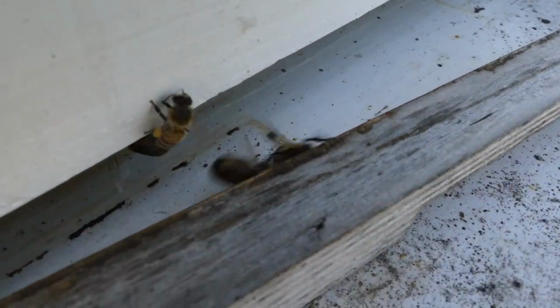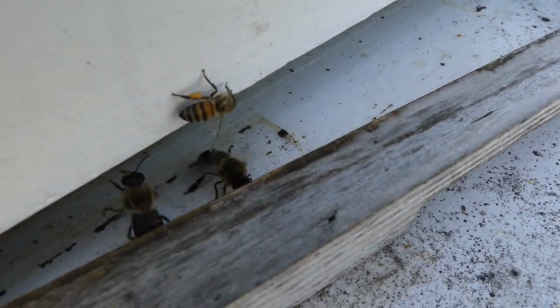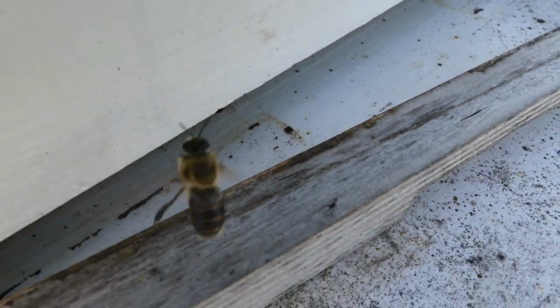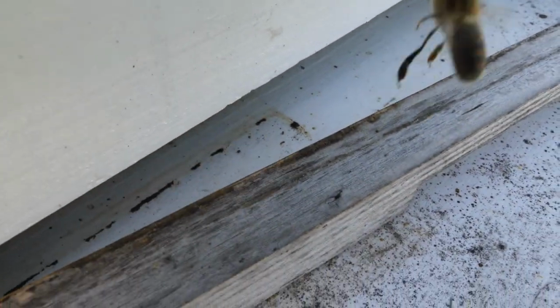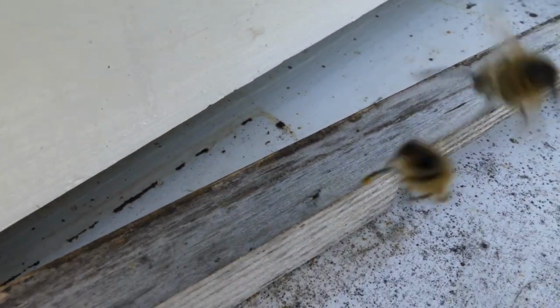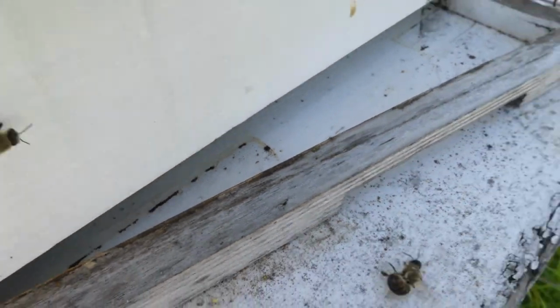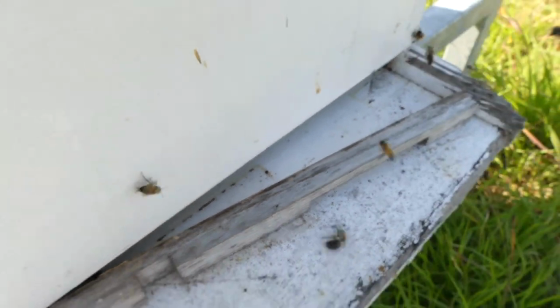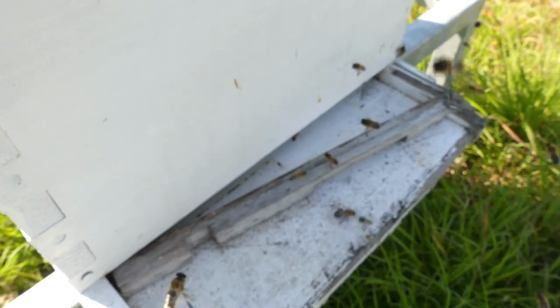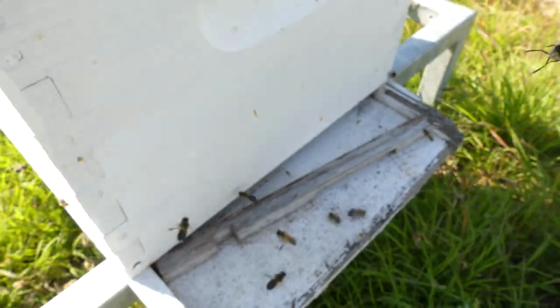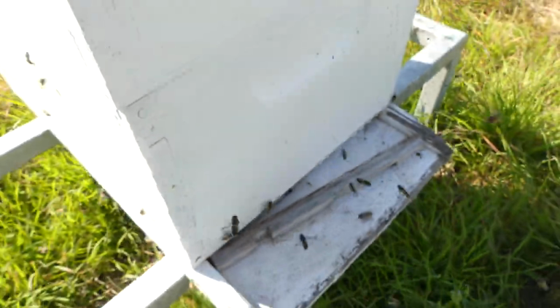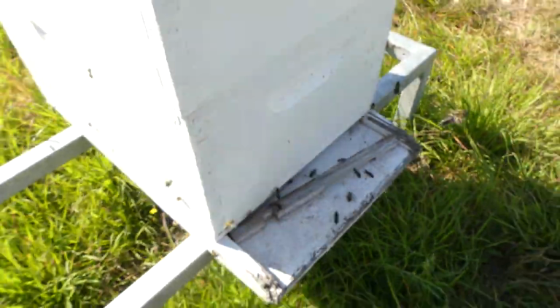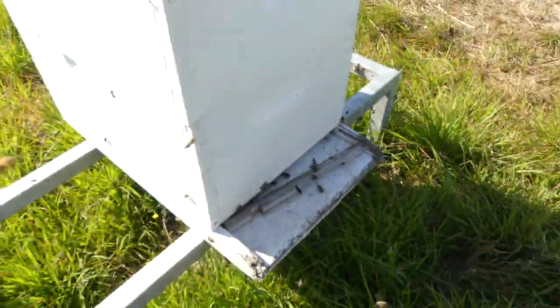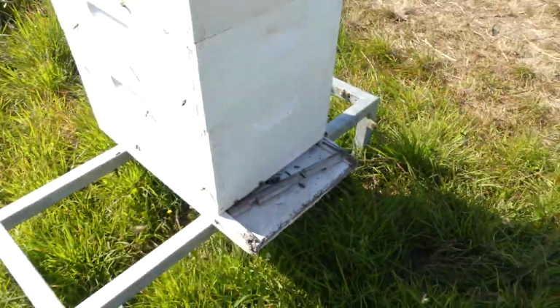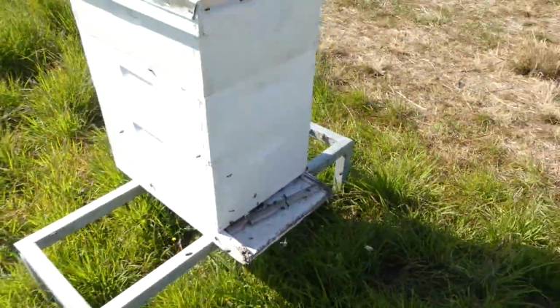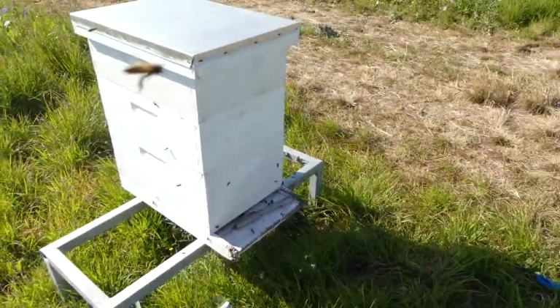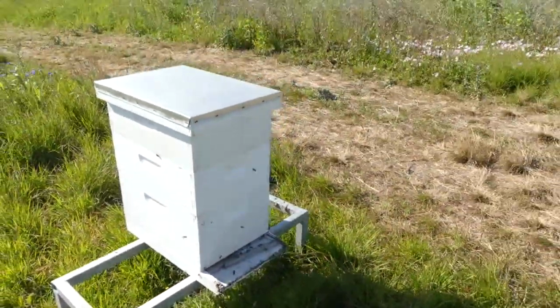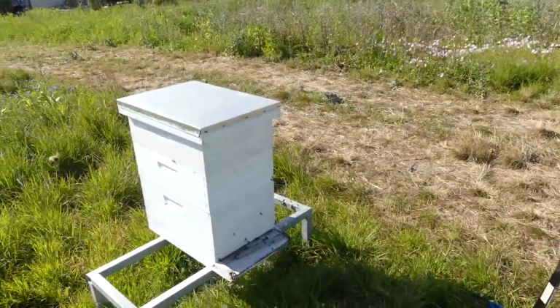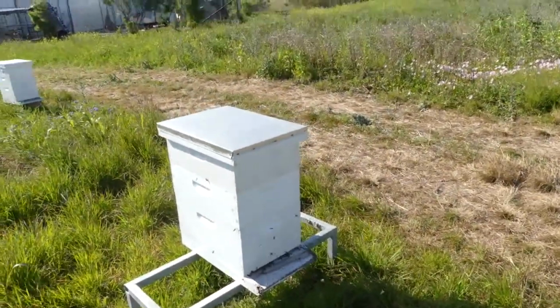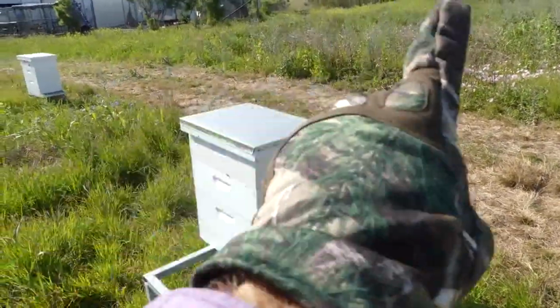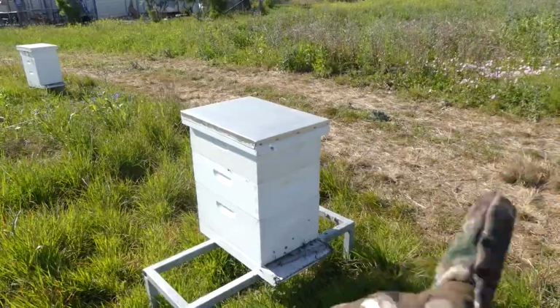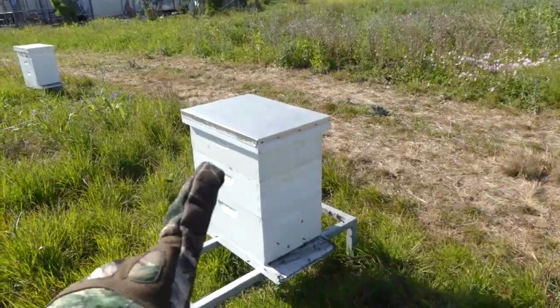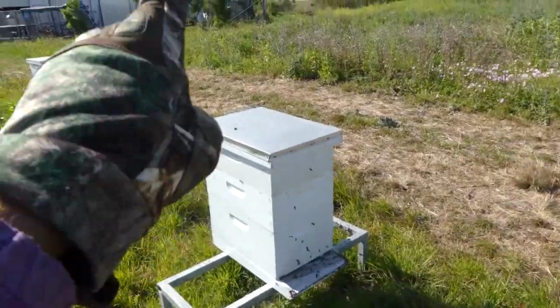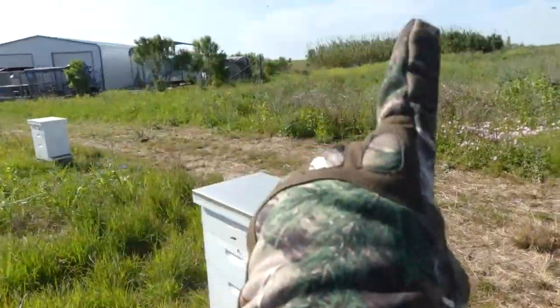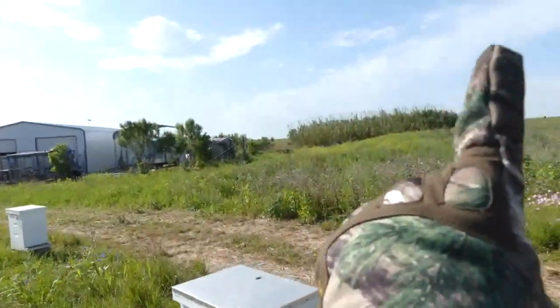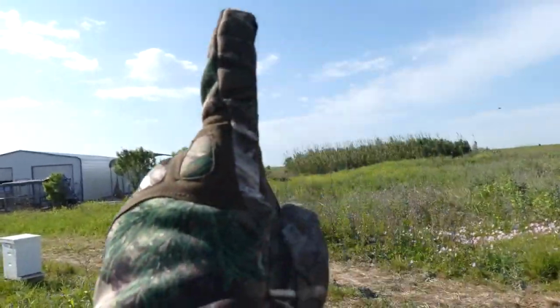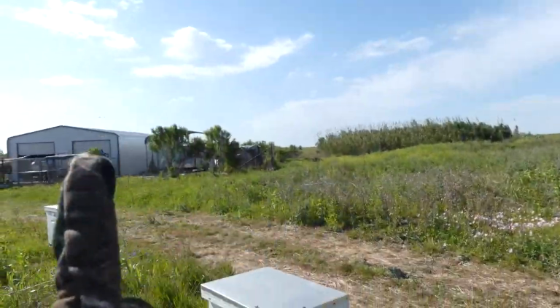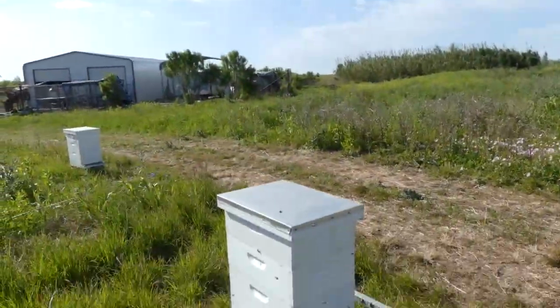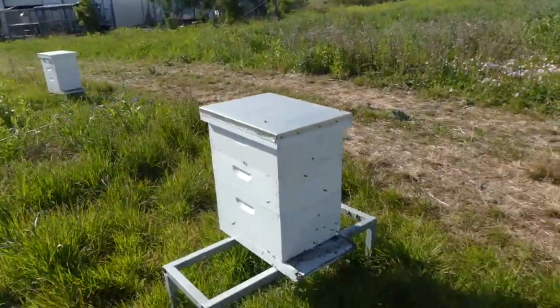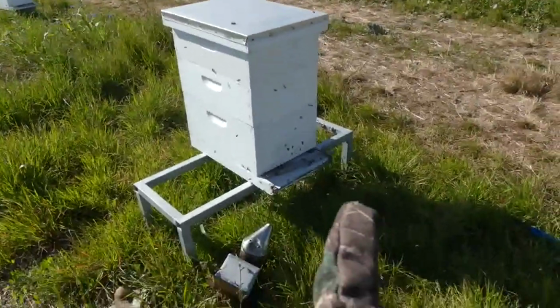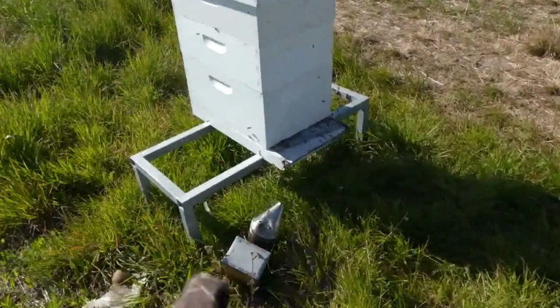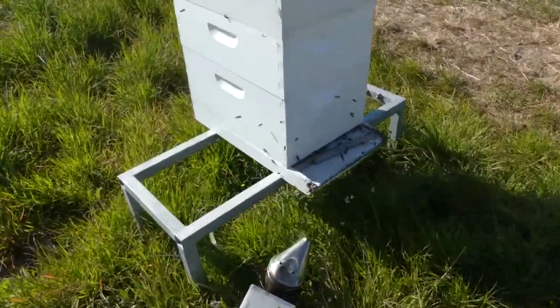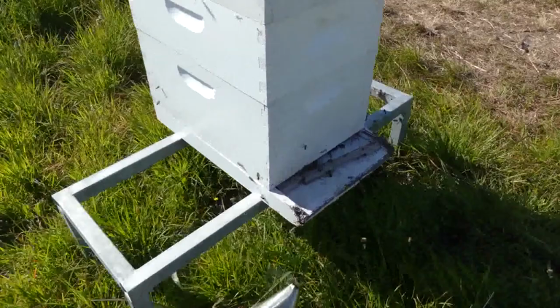Somebody tell me if you know what they are — just let me know. I'm gonna post this on YouTube and hopefully I'll get some advice. The bees are swarming all around here, big ones, swarming all up in here and all around the front of this hive.